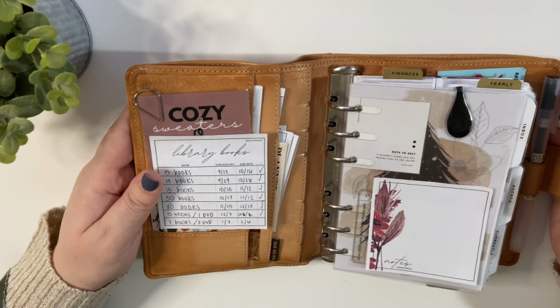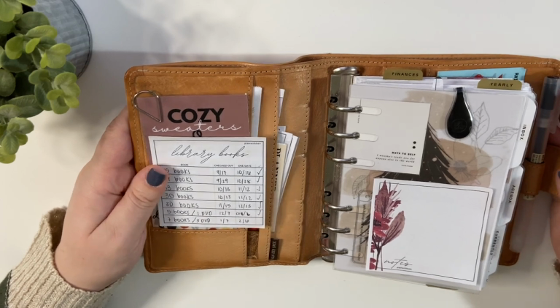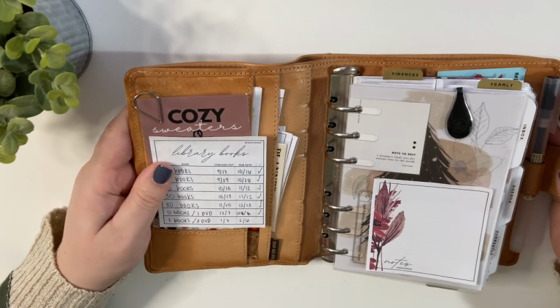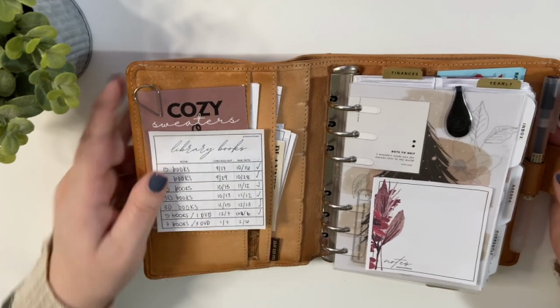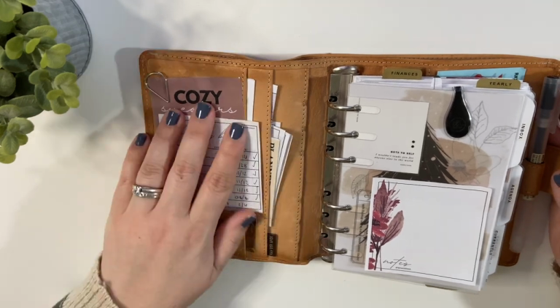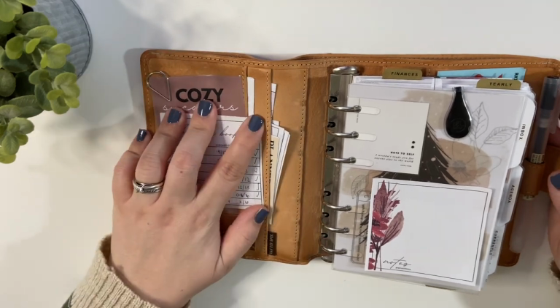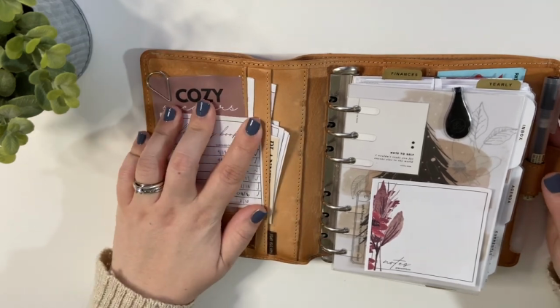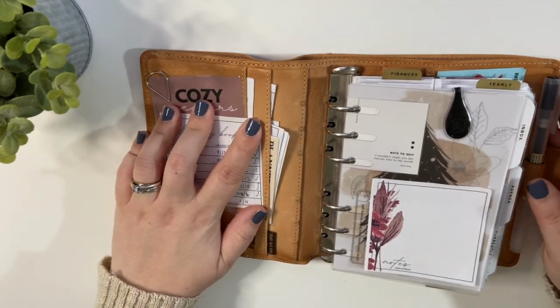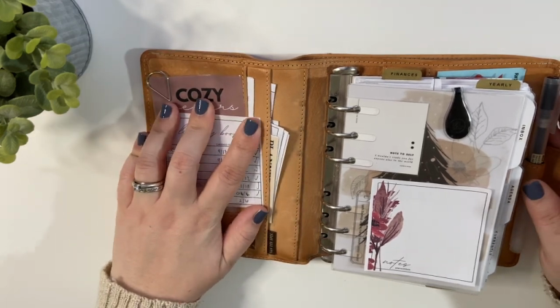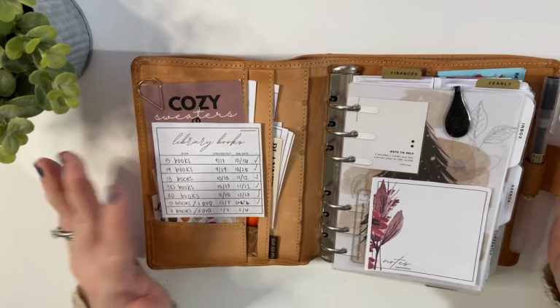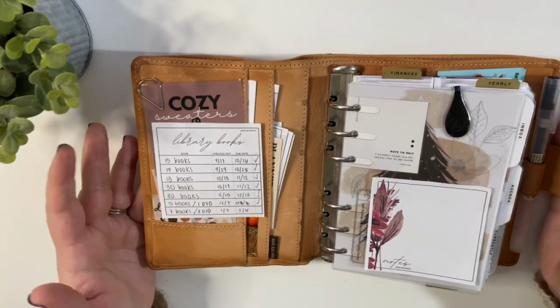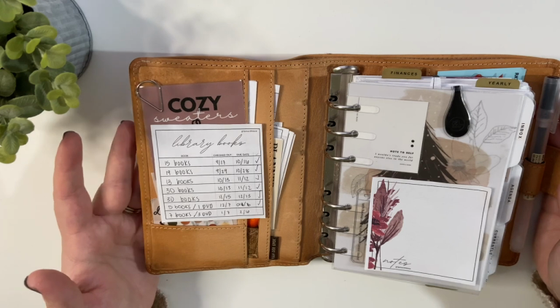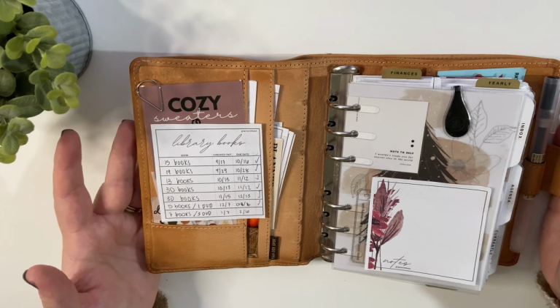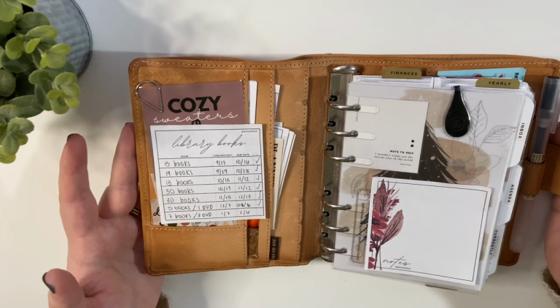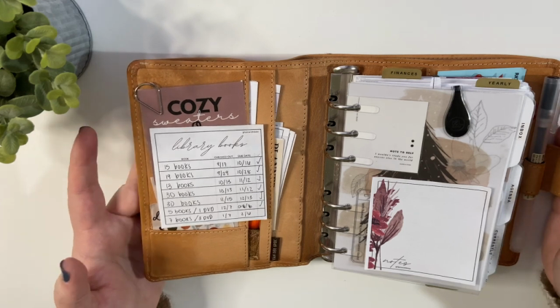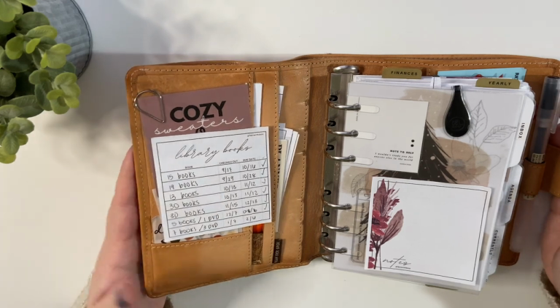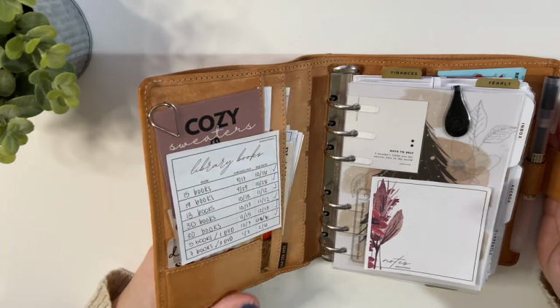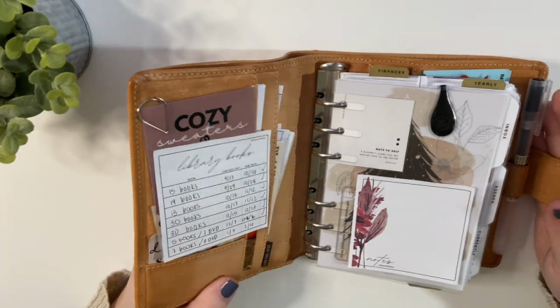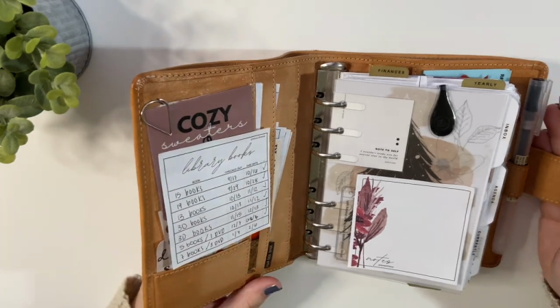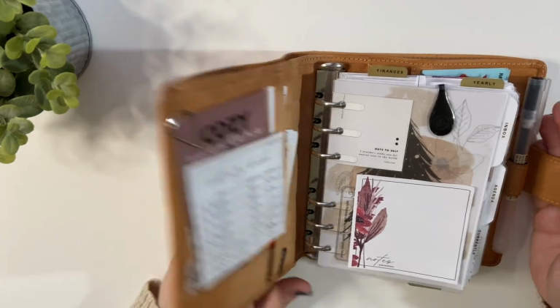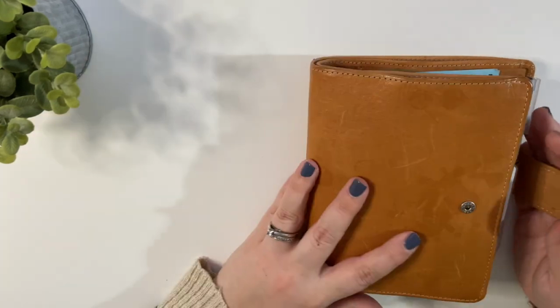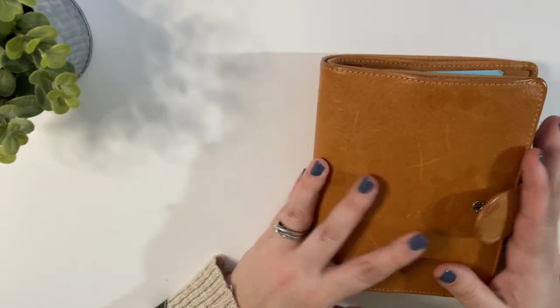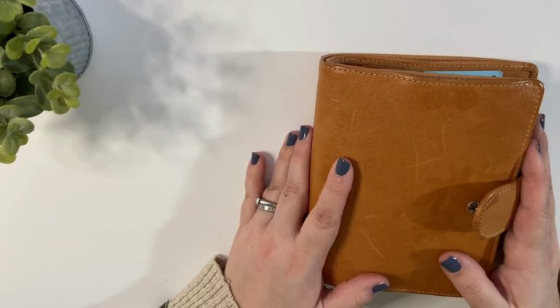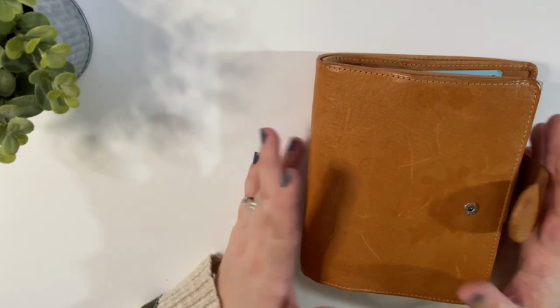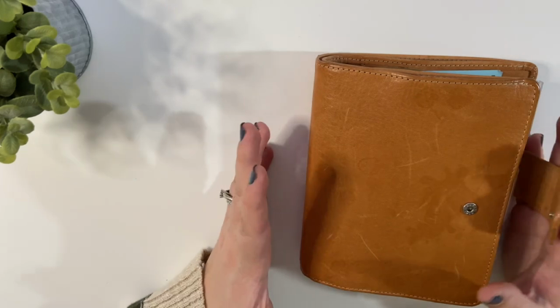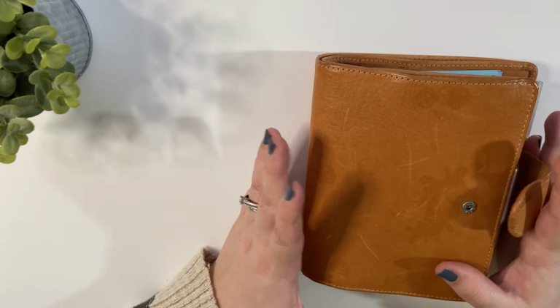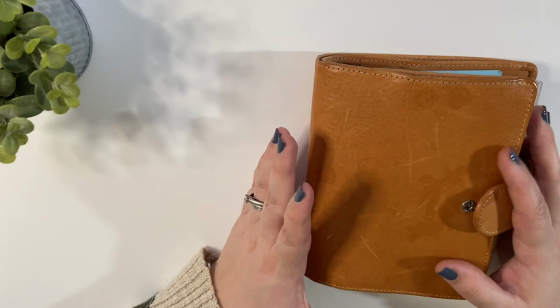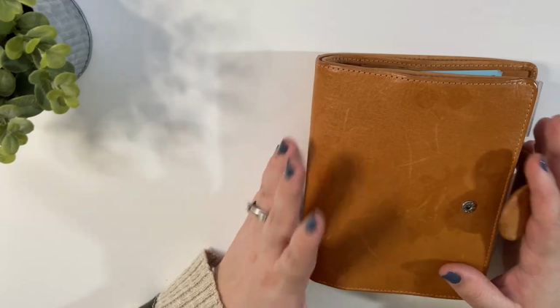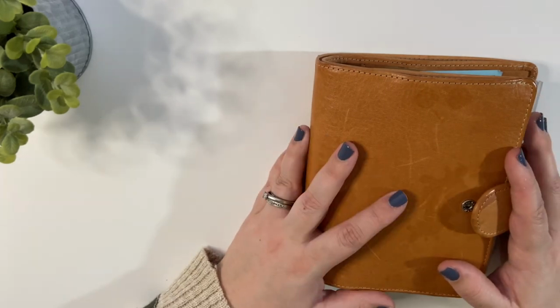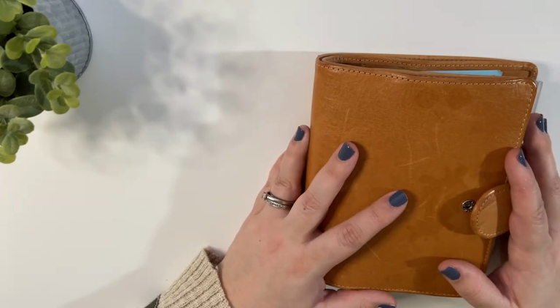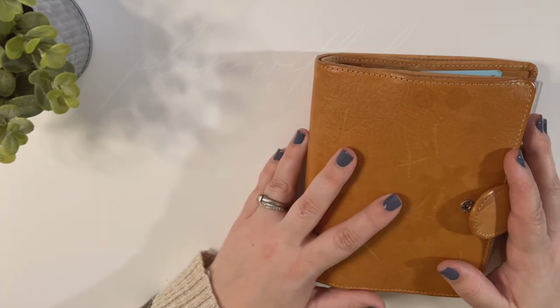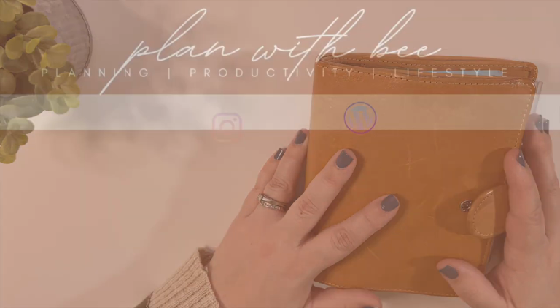That's my planner going into 2022. I hope that you enjoyed this flip. Be sure to check out the description box for all the links and other videos that you might be interested in. I hope that you guys have an amazing day and a happy 2022. Bye, everybody.